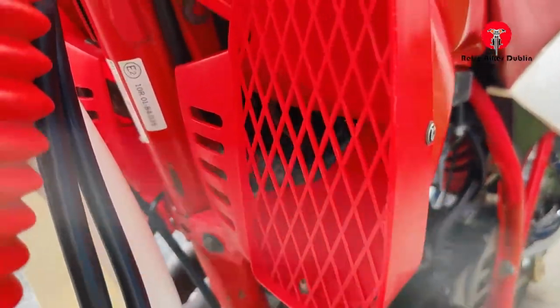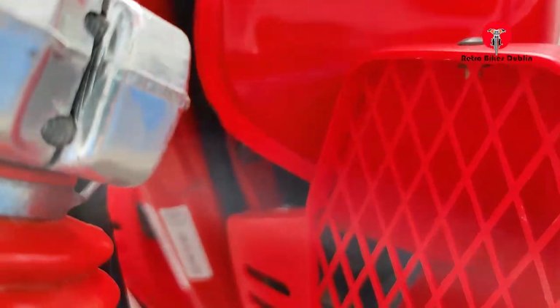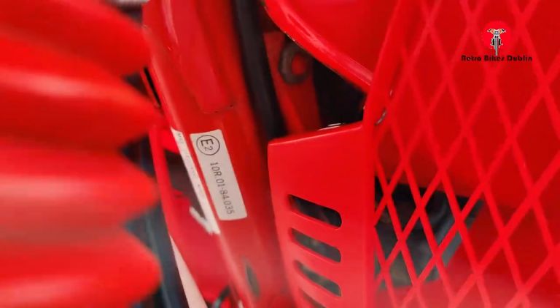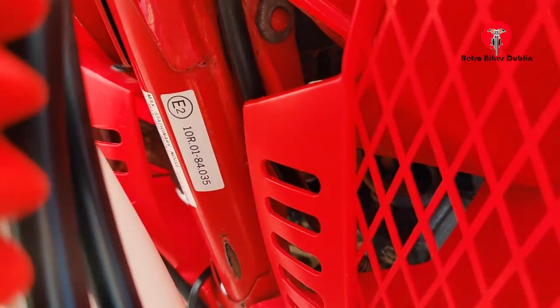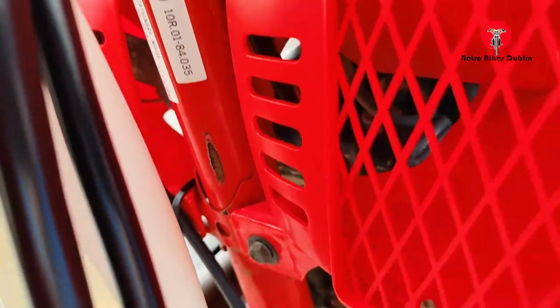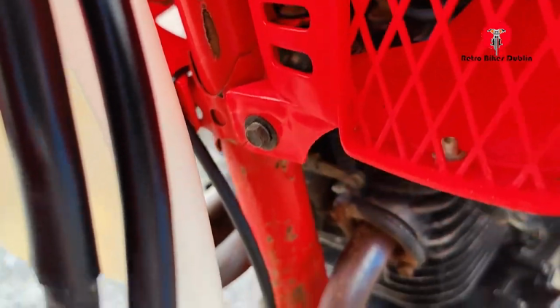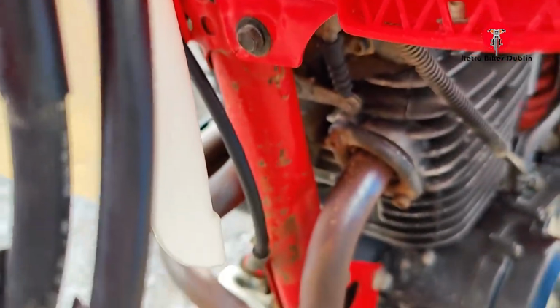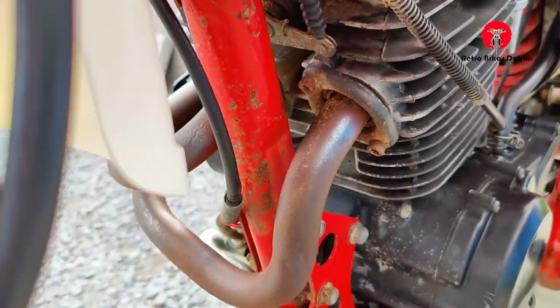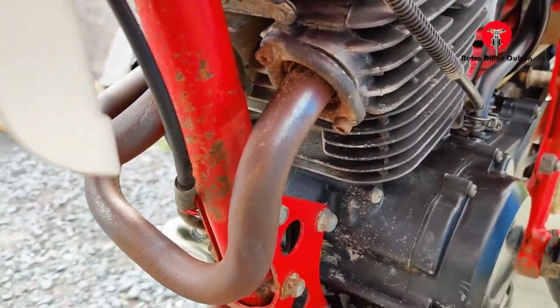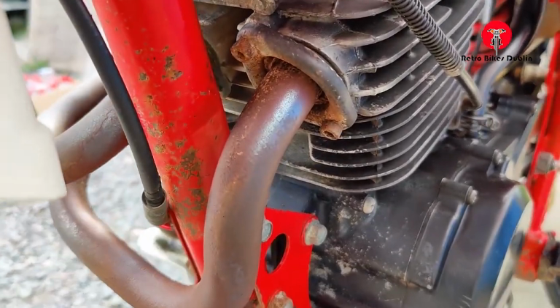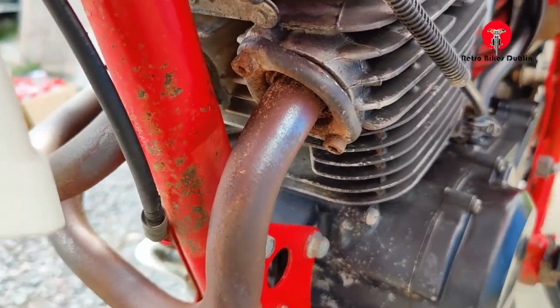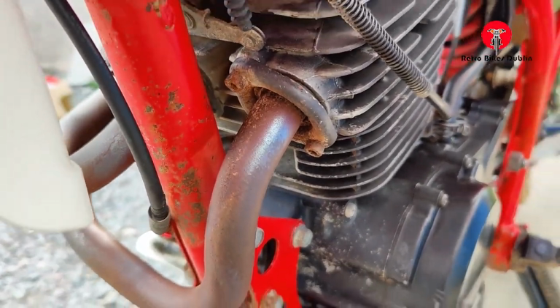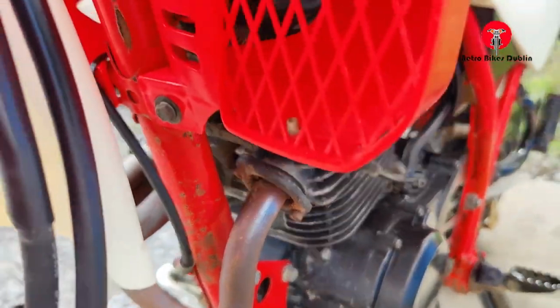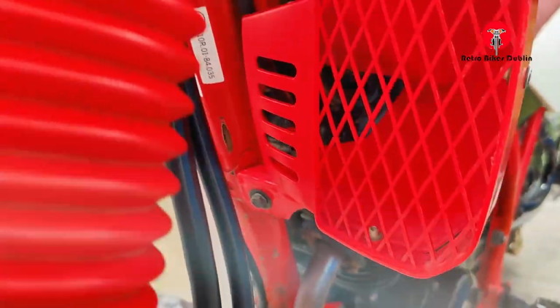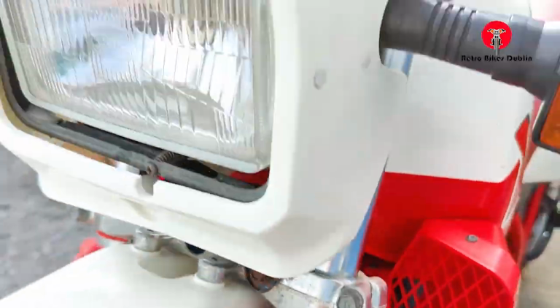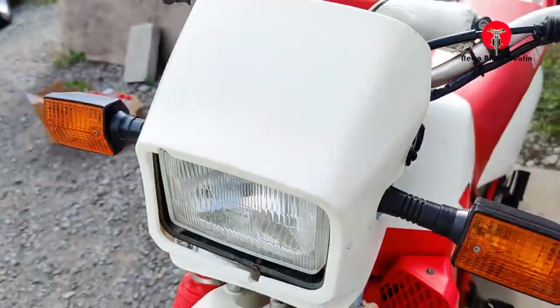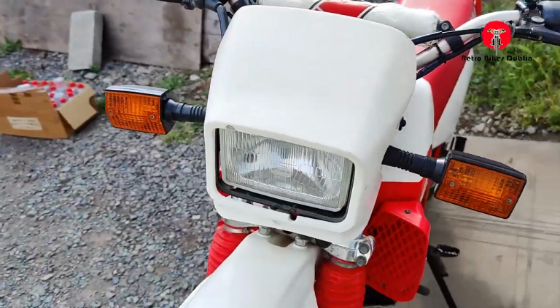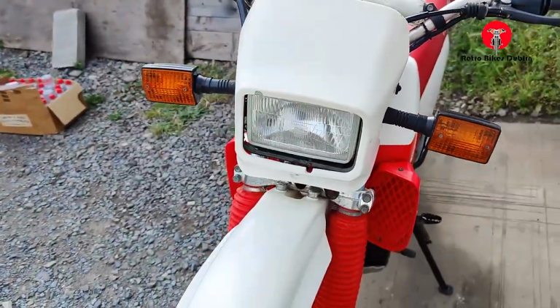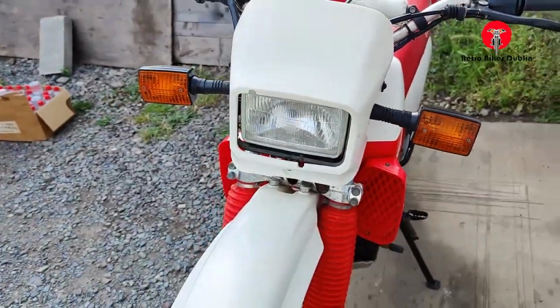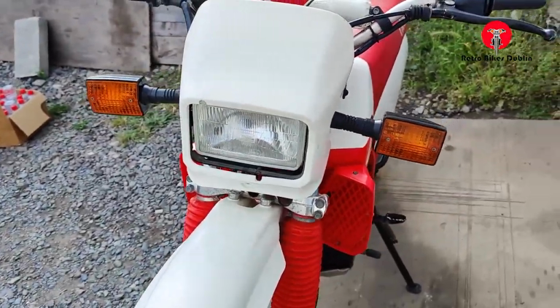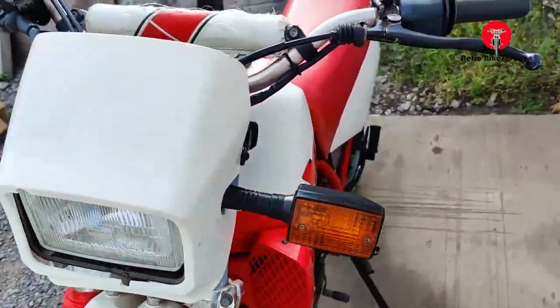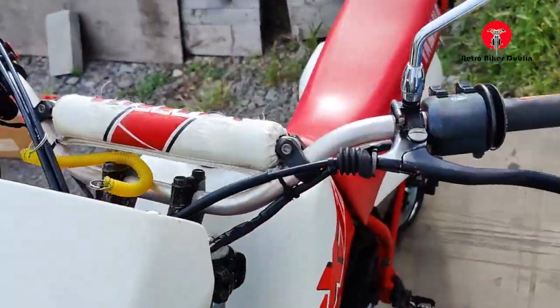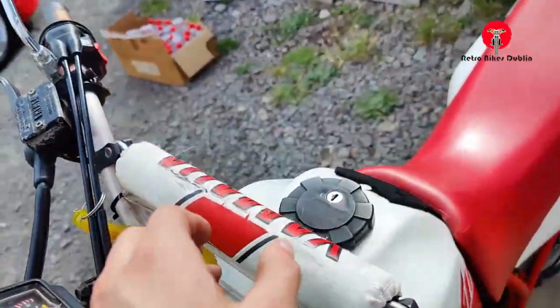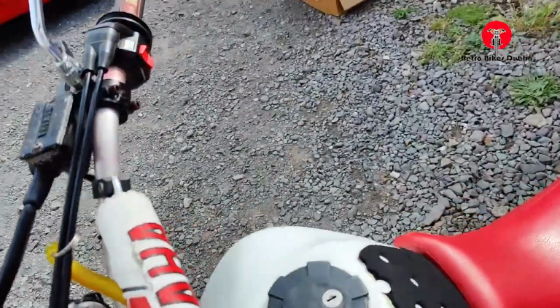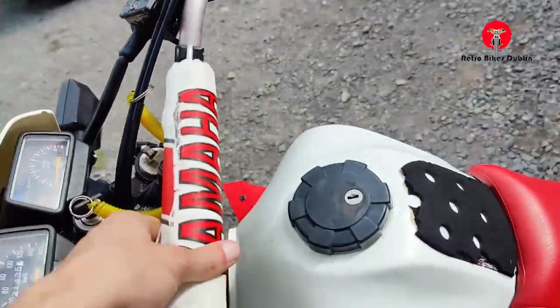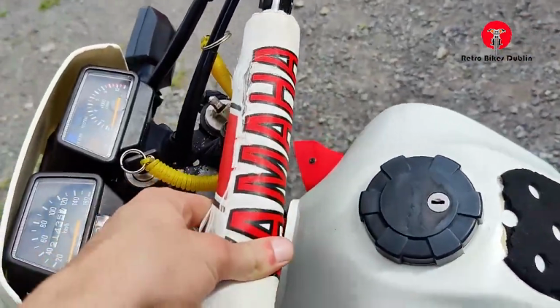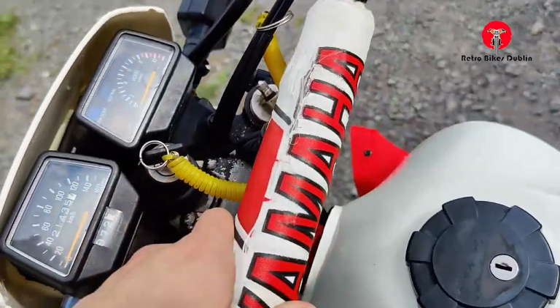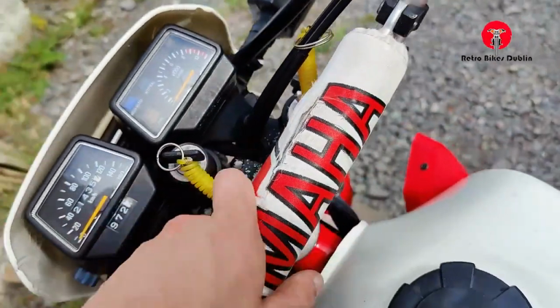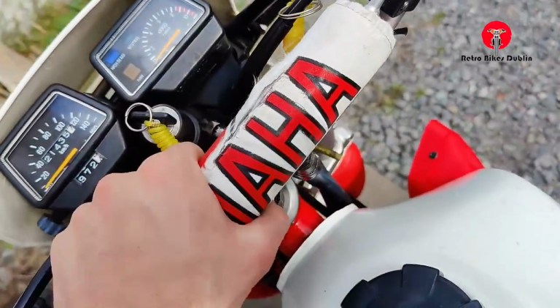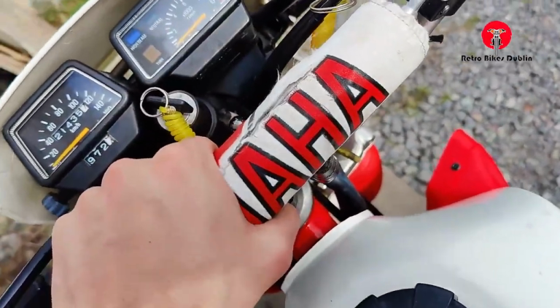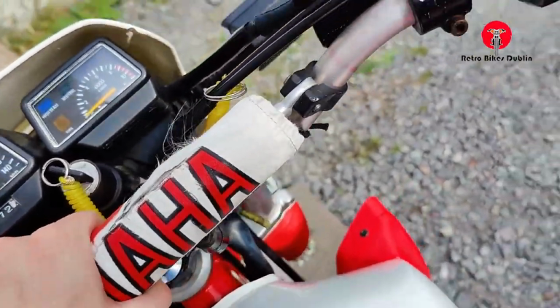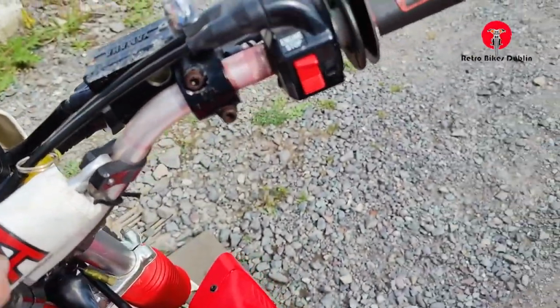The disc brake is in nice condition as well. The alloys are in nice condition — could do a little bit of a spring clean. The inside of the bike and the frame are all really nice condition. Headers are in good condition, front headlamp and indicators are original.